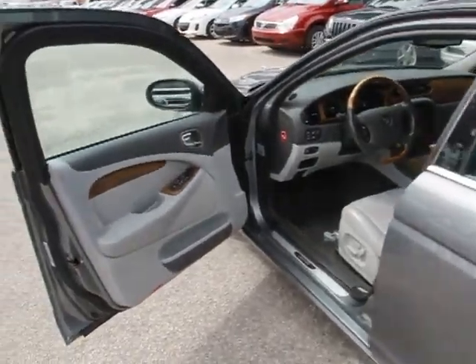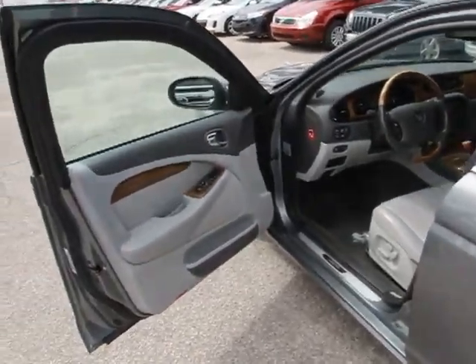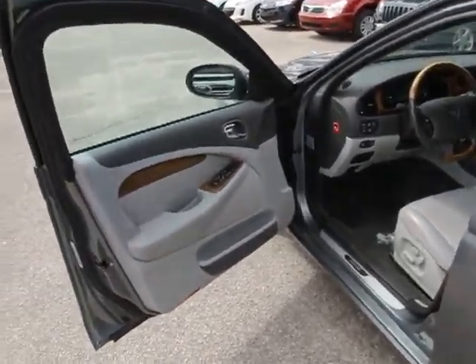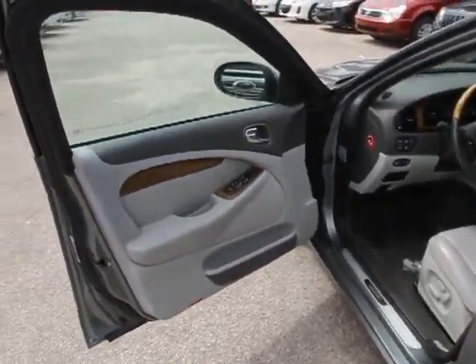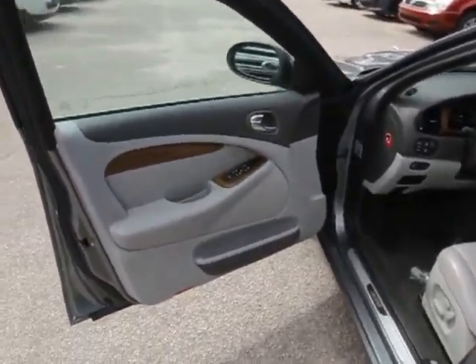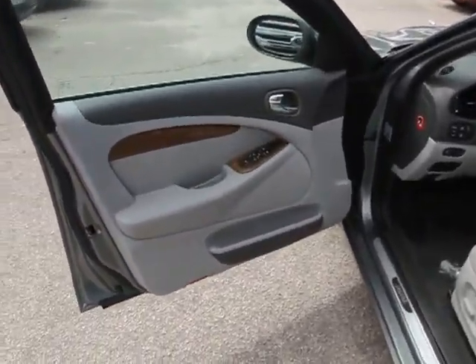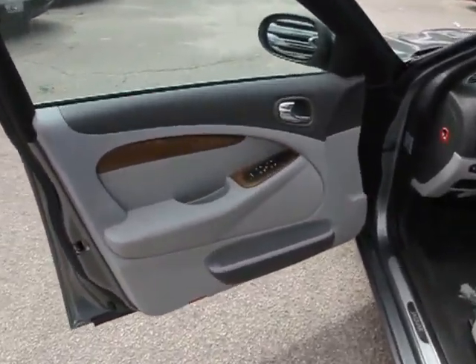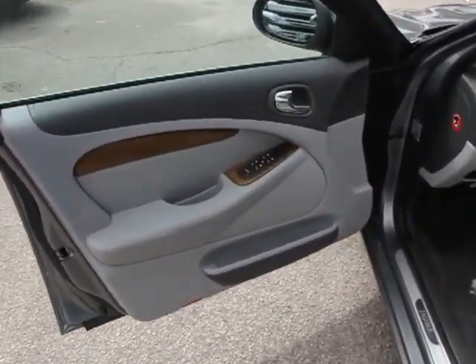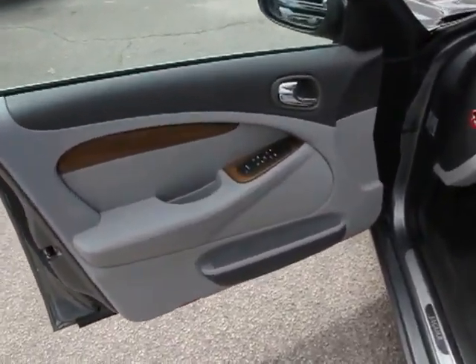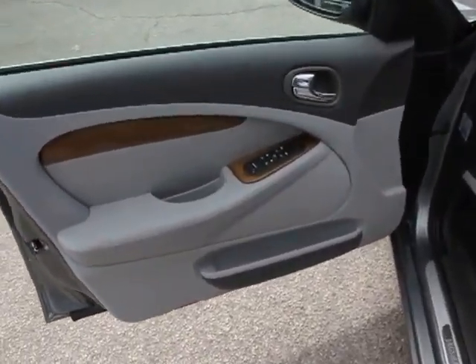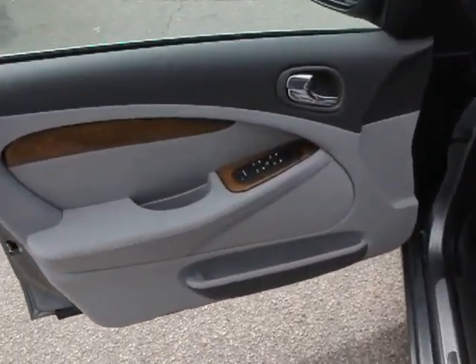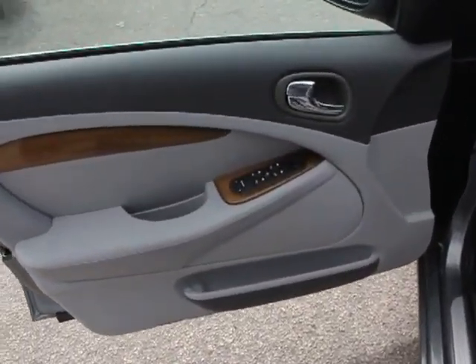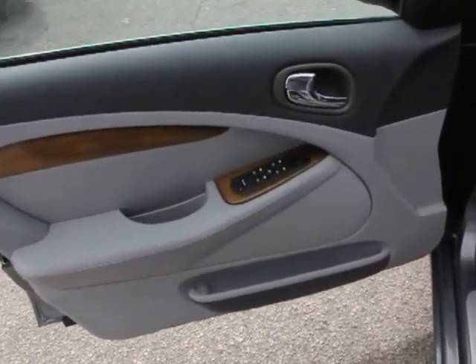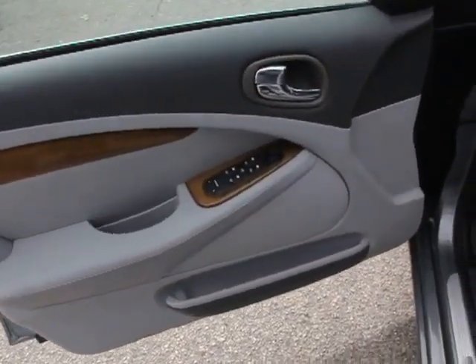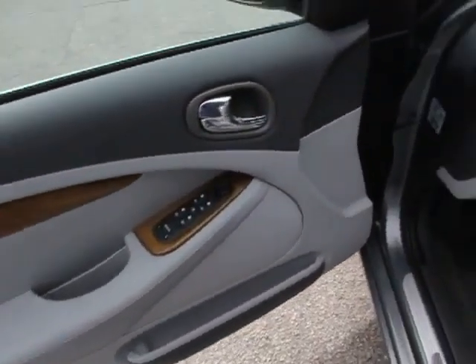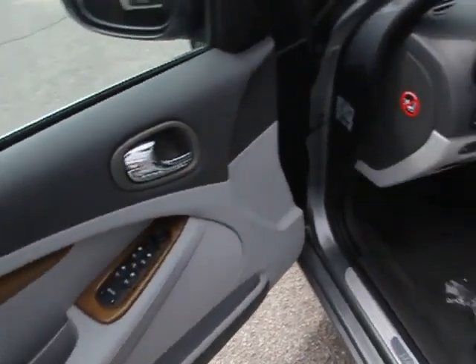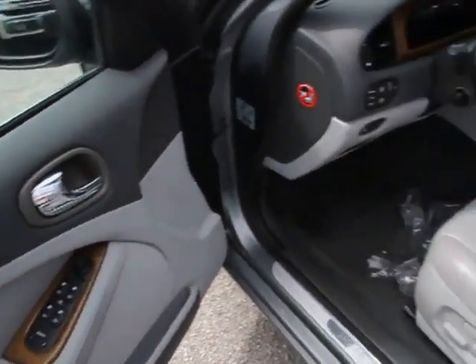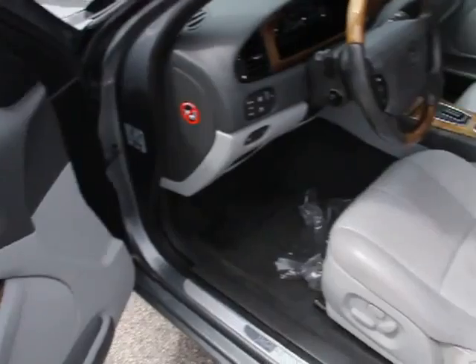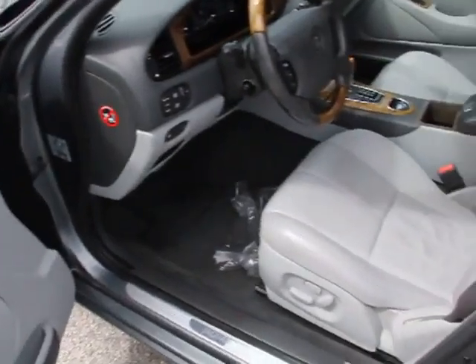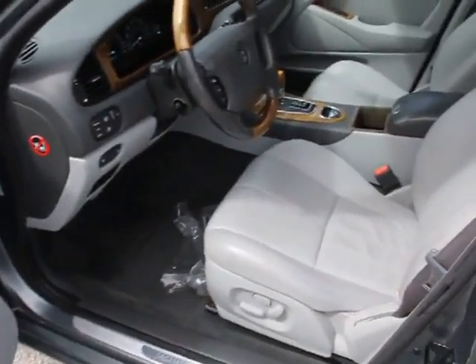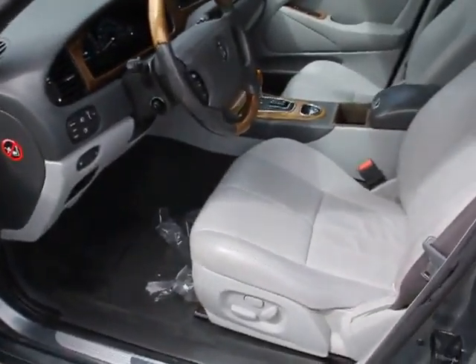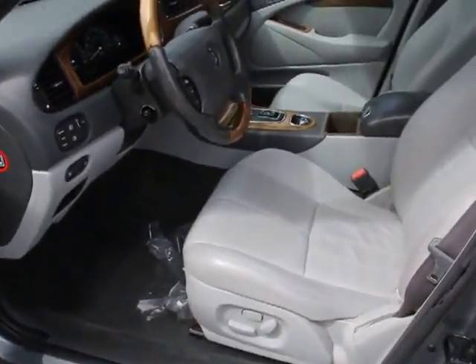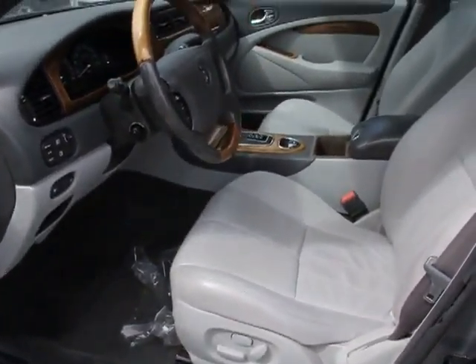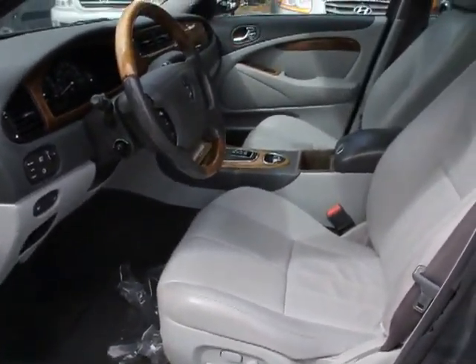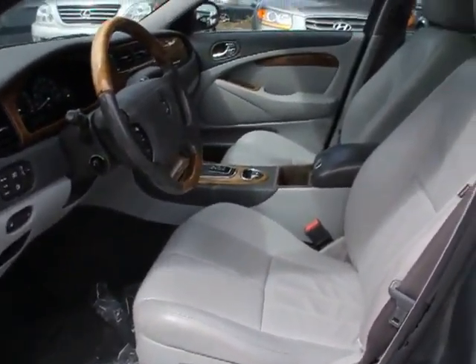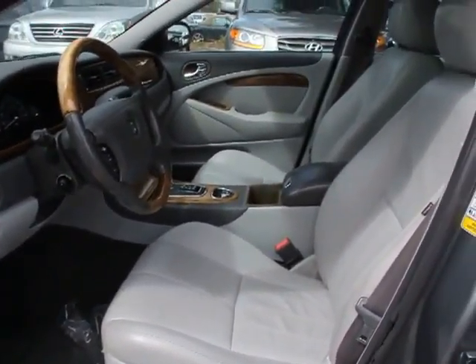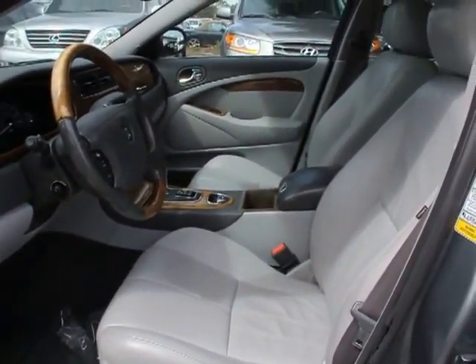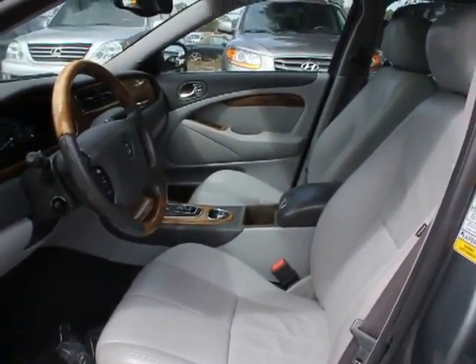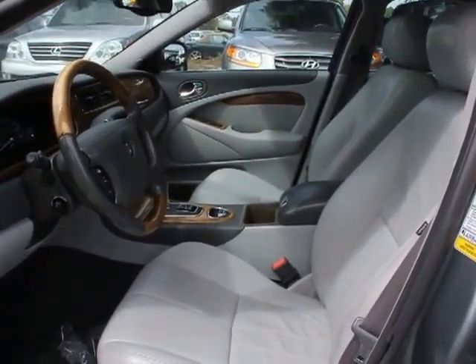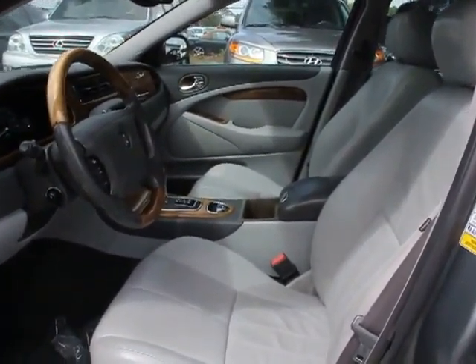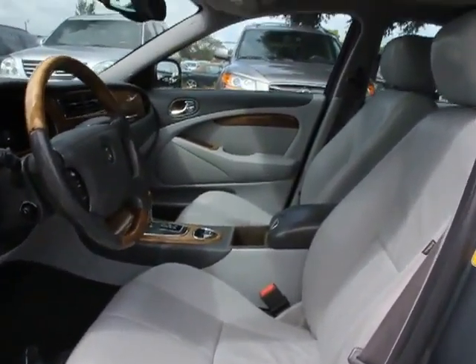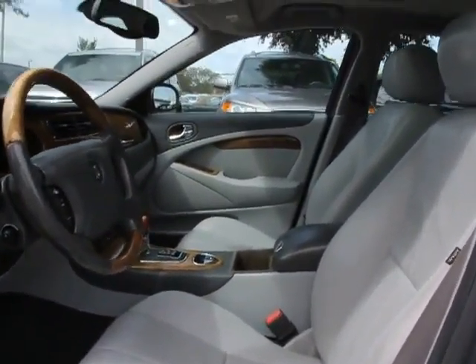Day-night rear view mirror, outside temperature gauge, alarm. This vehicle offers reliability and good looks at a great price.